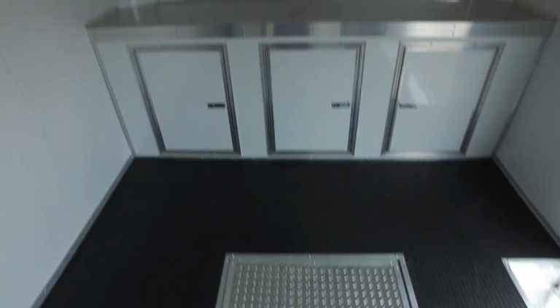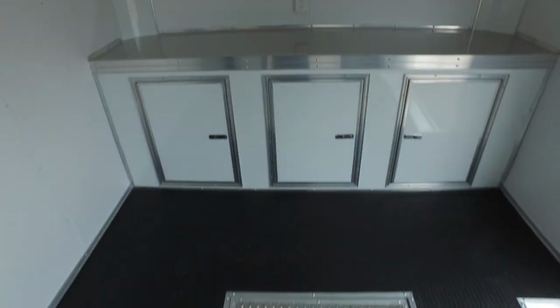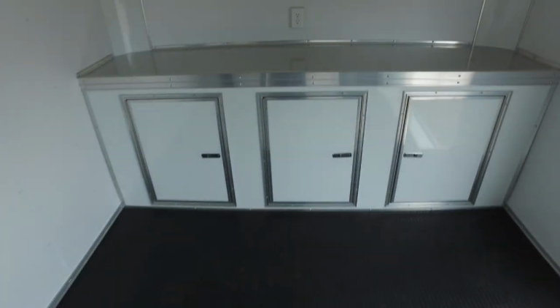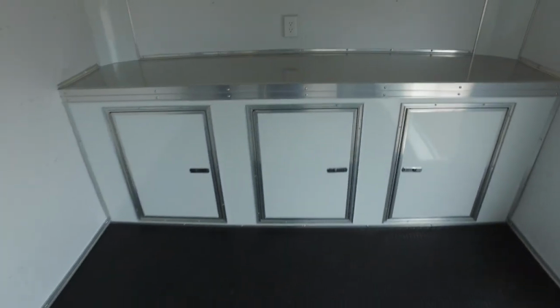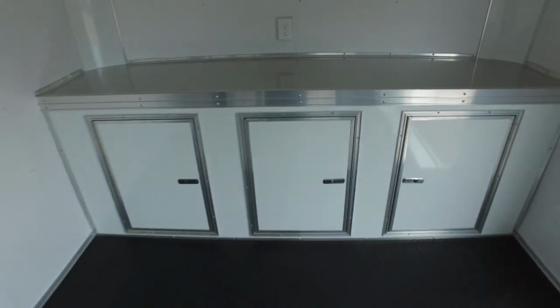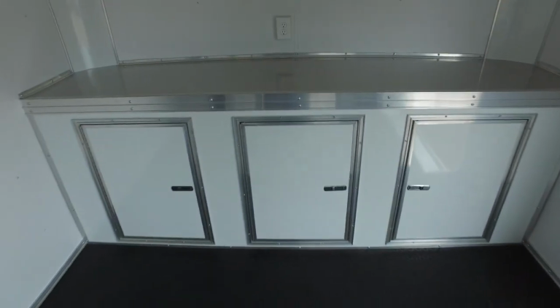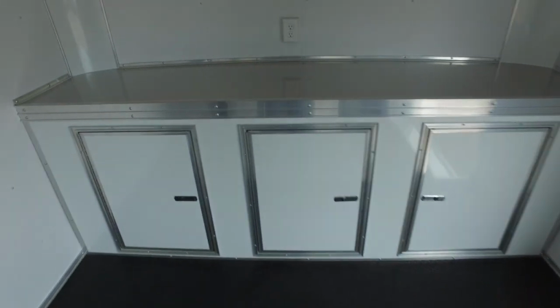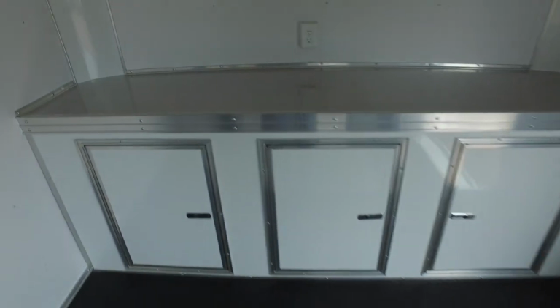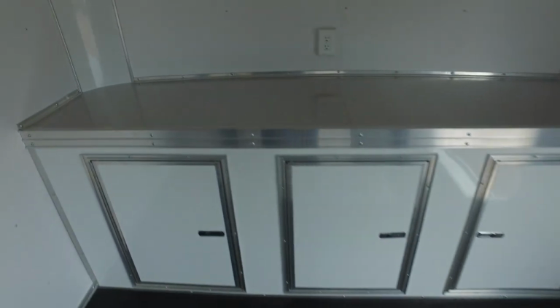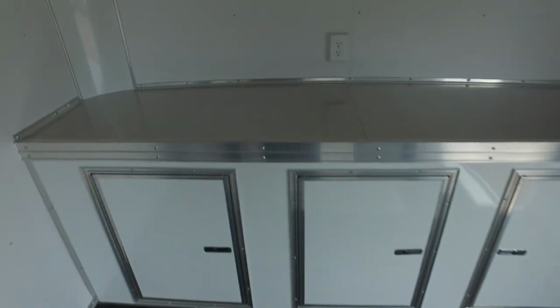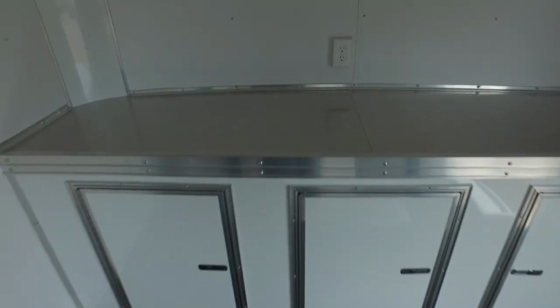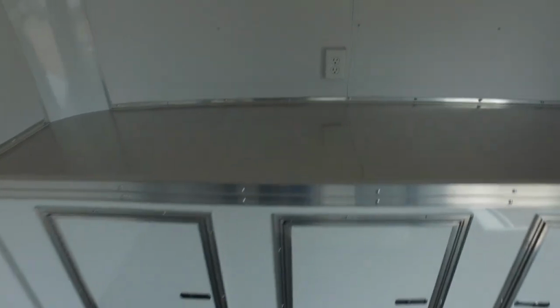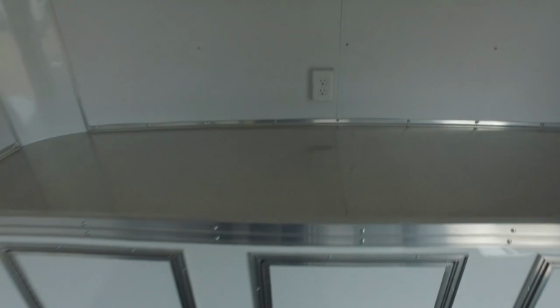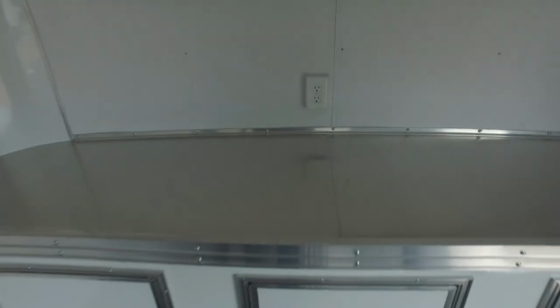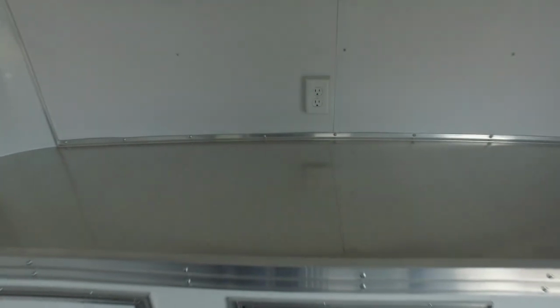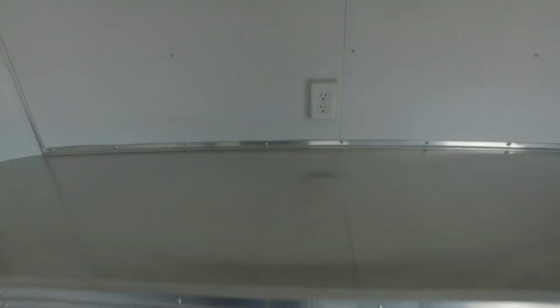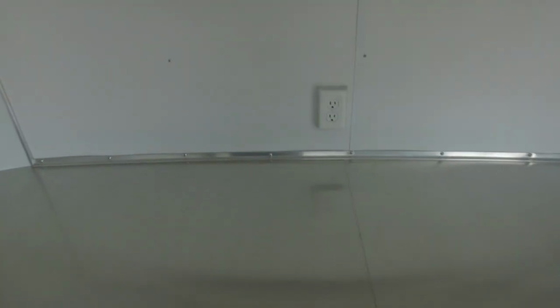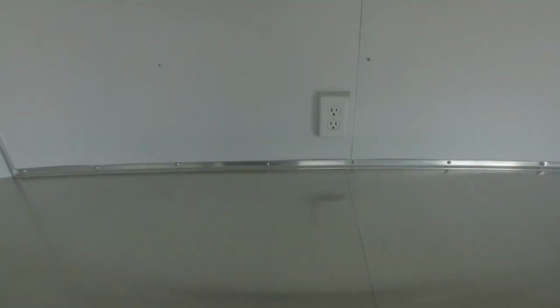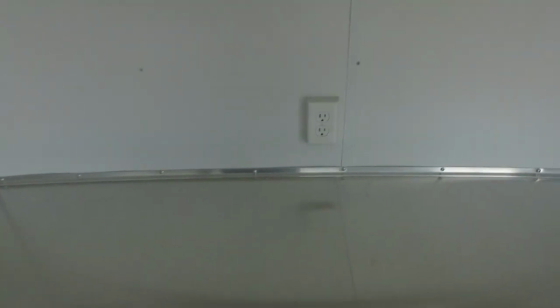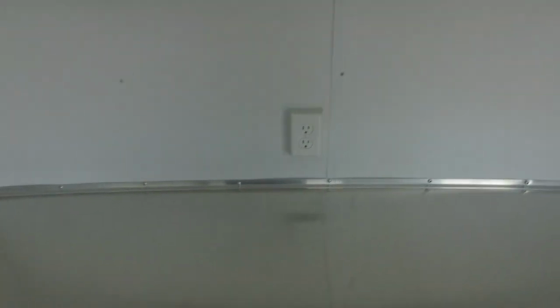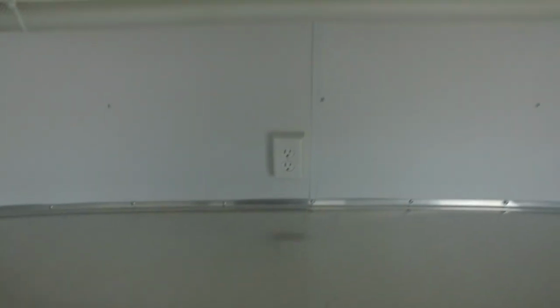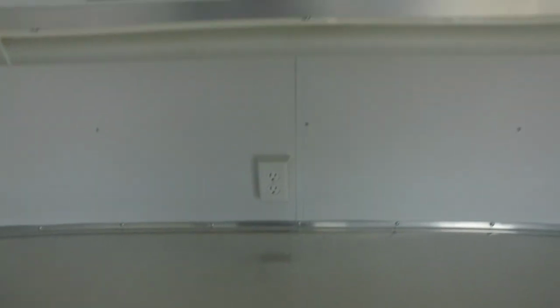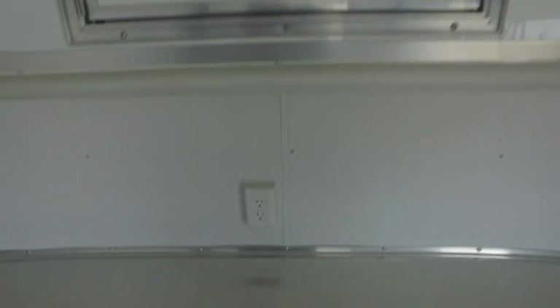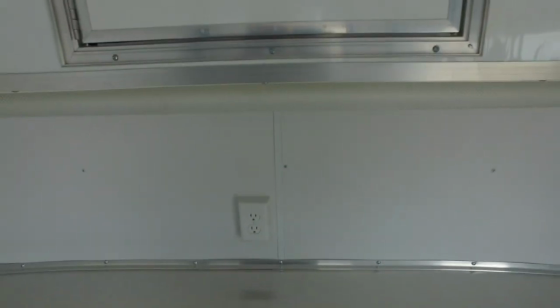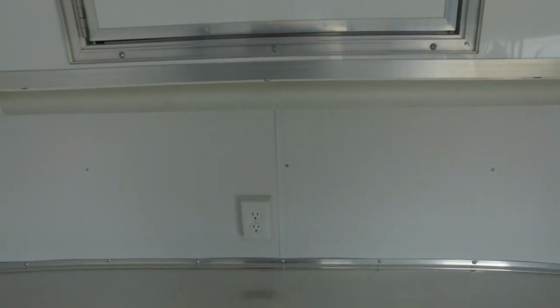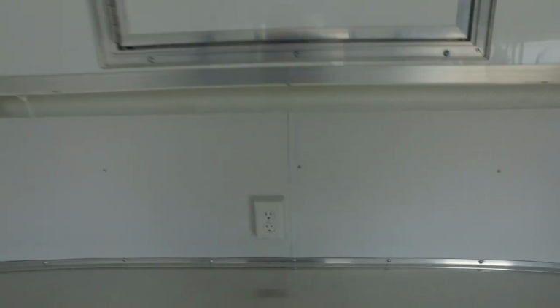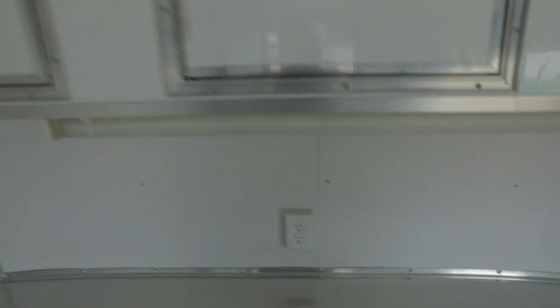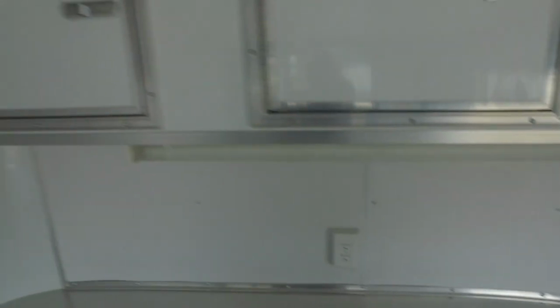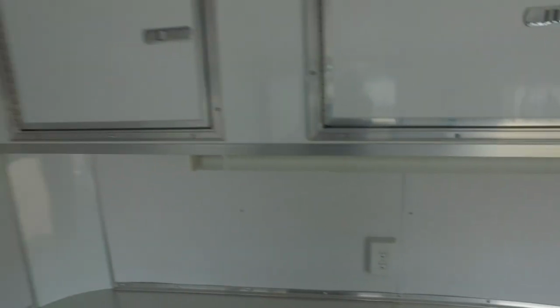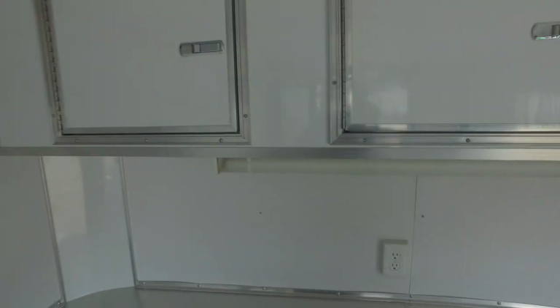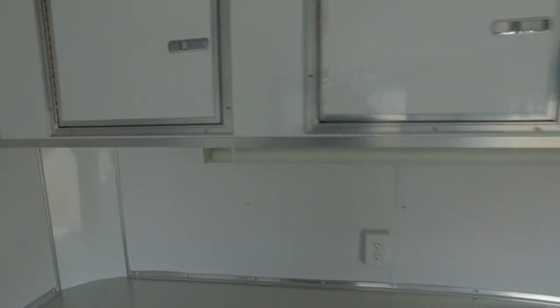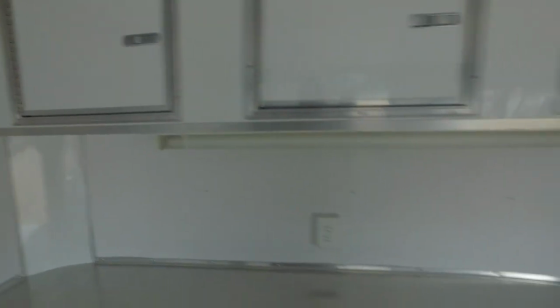Plenty of storage and cabinets. There's a receptacle right up here, and a light over your workbench. More cabinets as well.